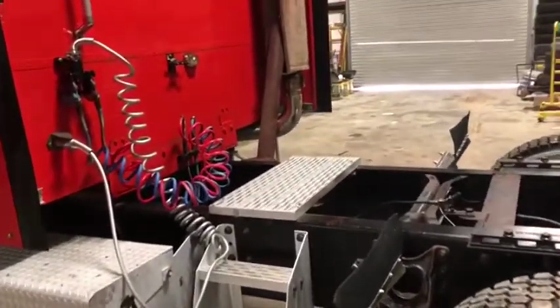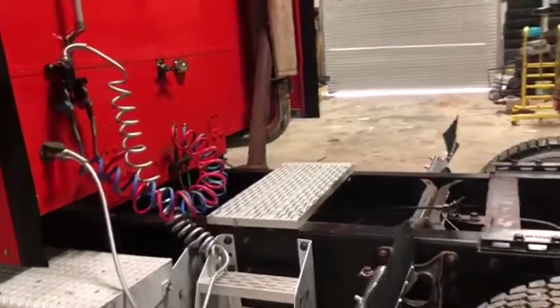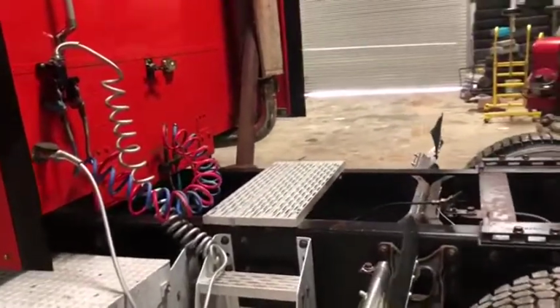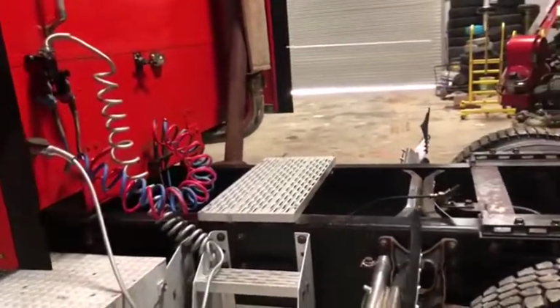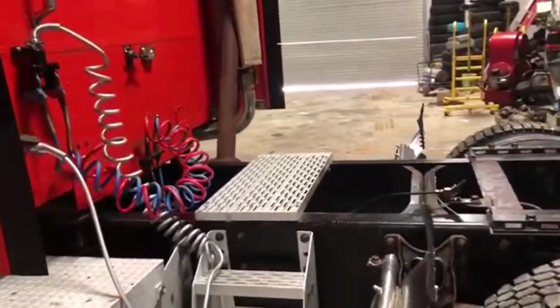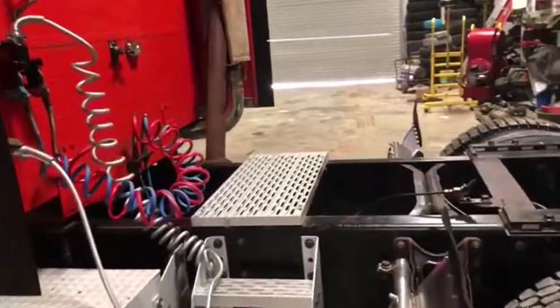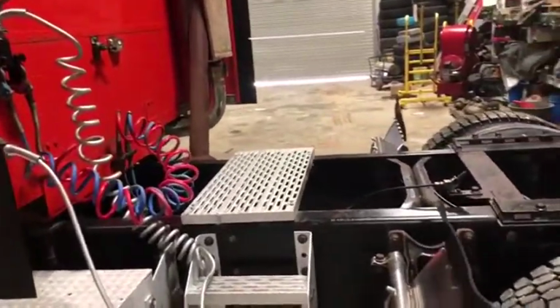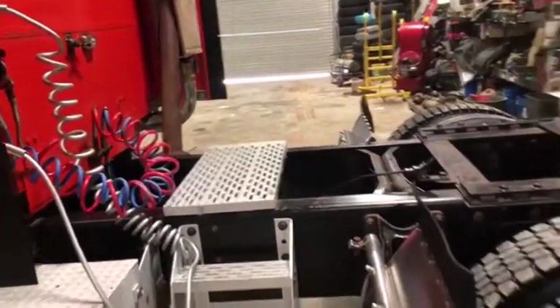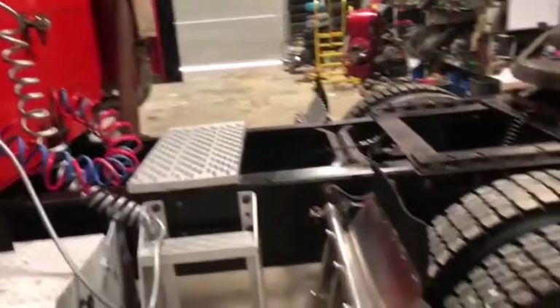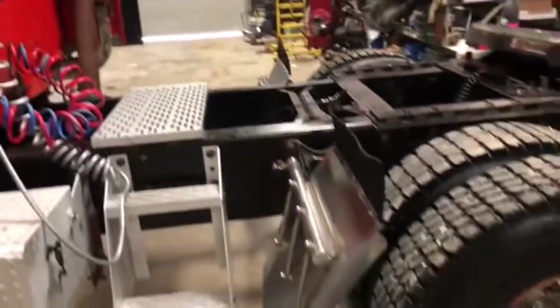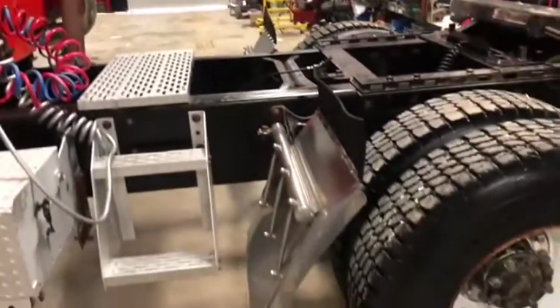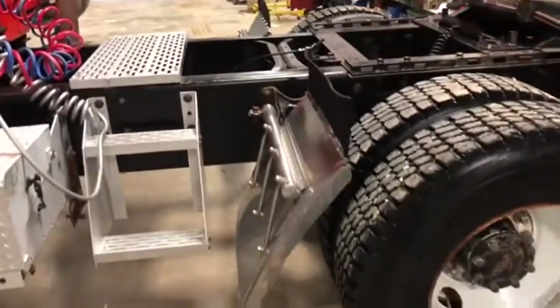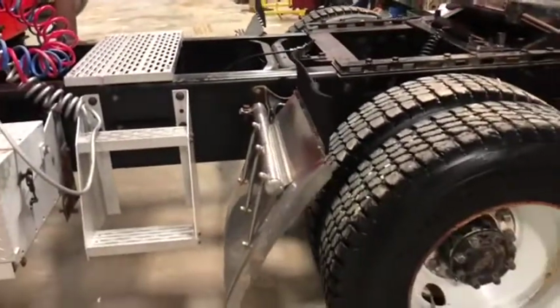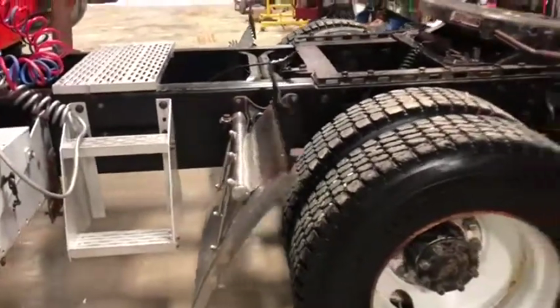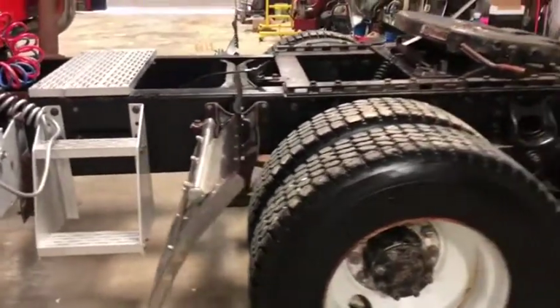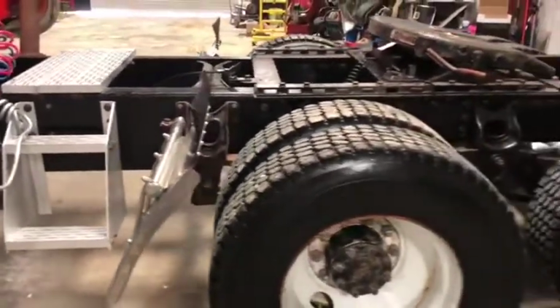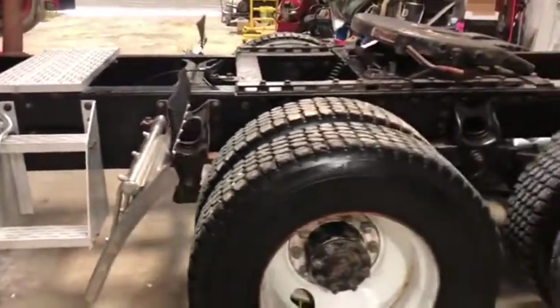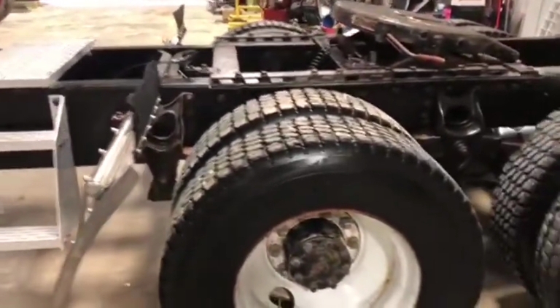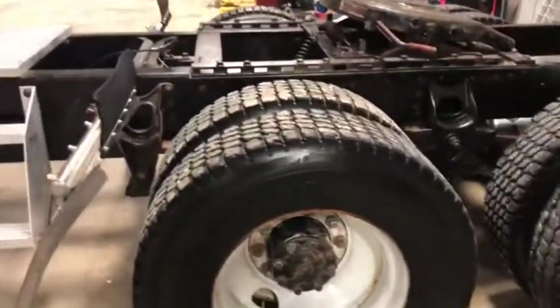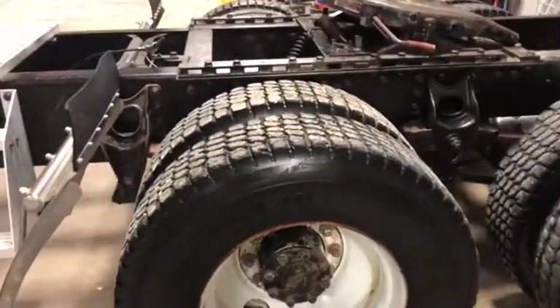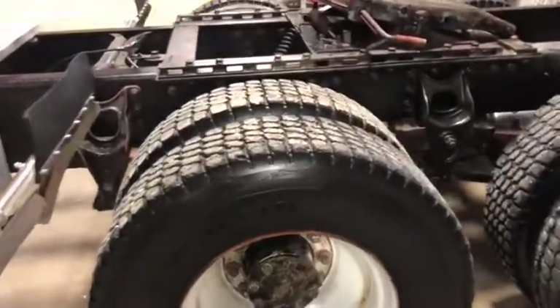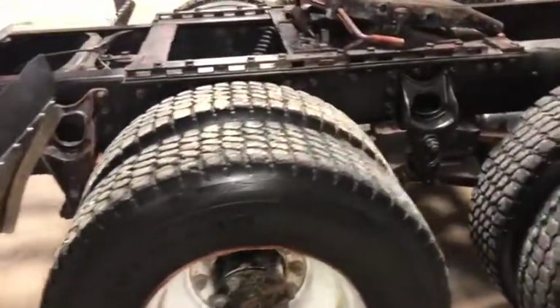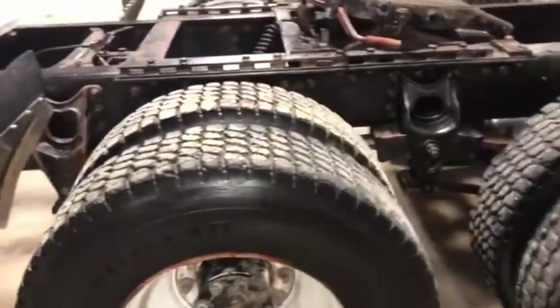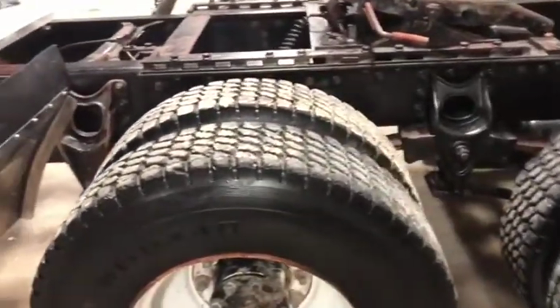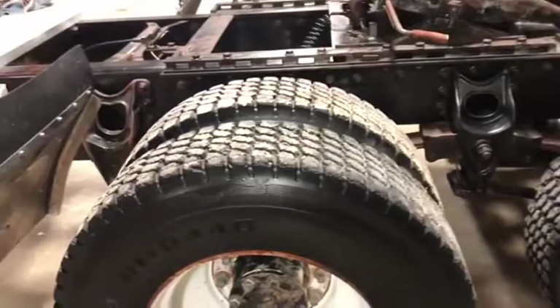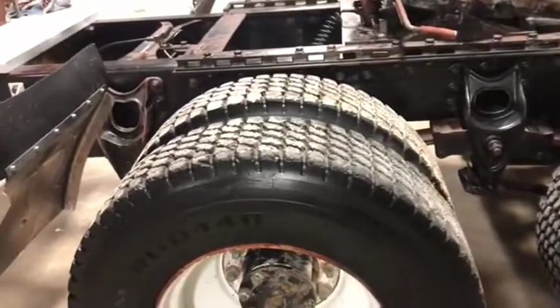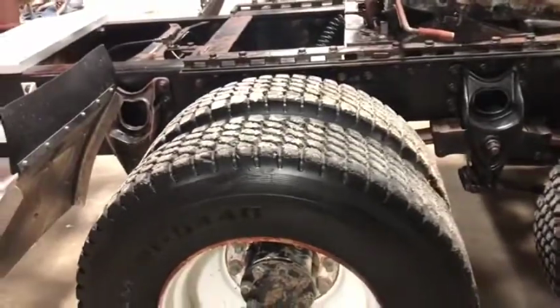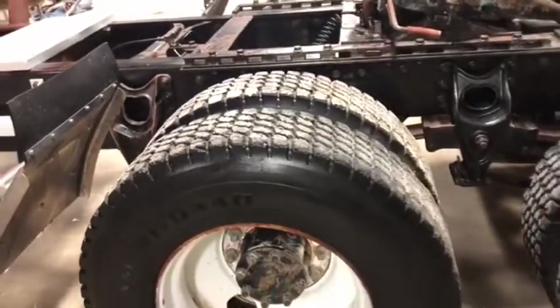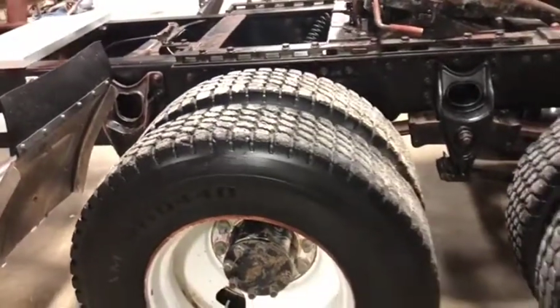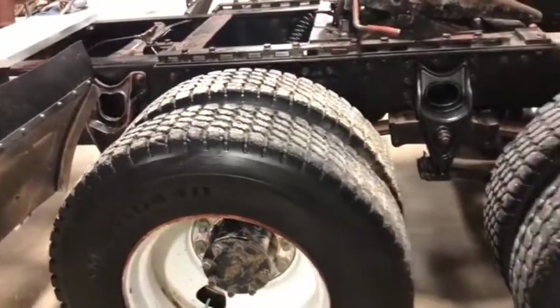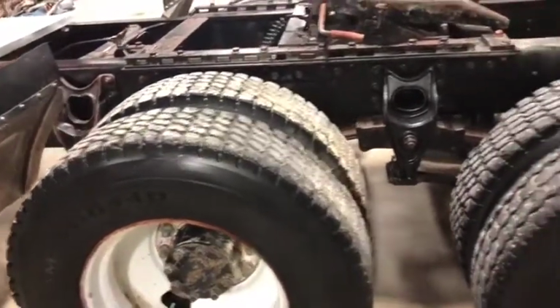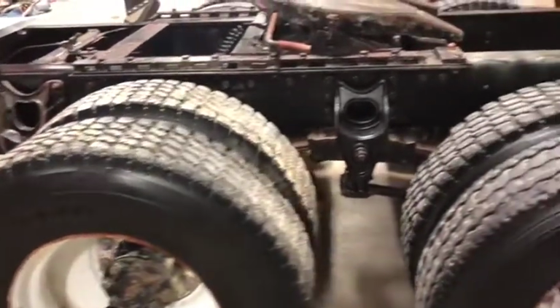It has the aluminum catwalk and the nice chrome partial fenders. The tires on the back are open shoulder grip — as you can see, there's a little bit of life left to them.